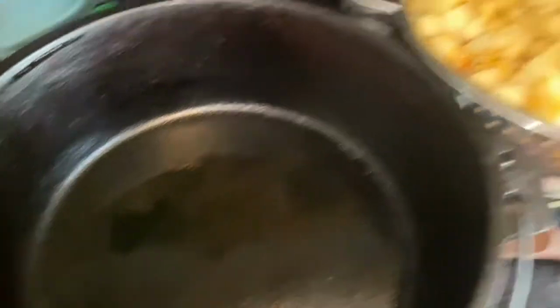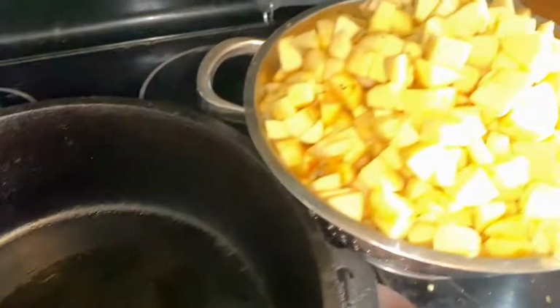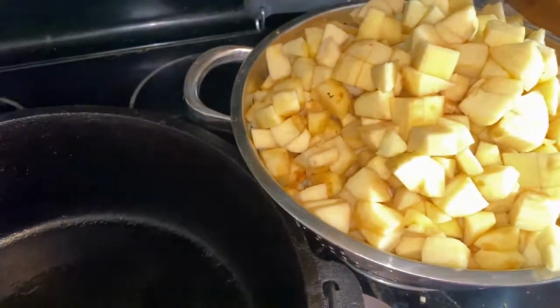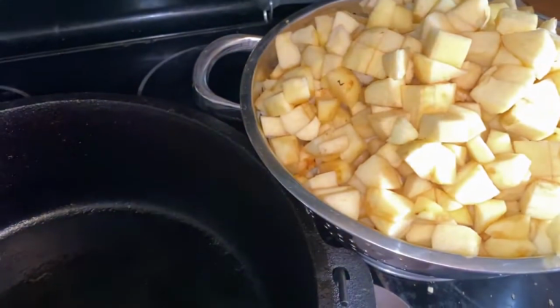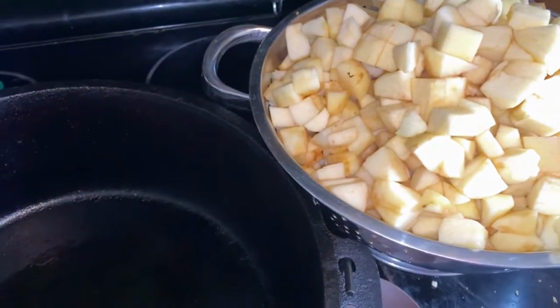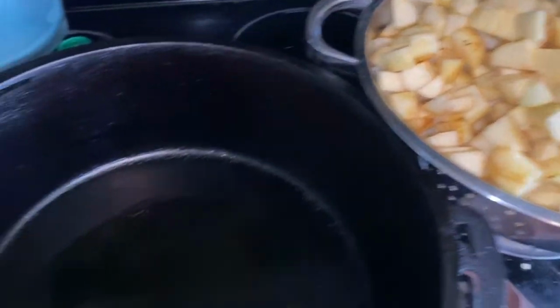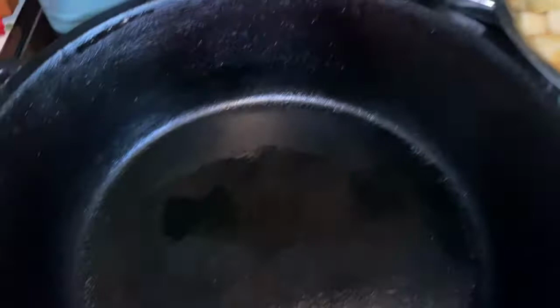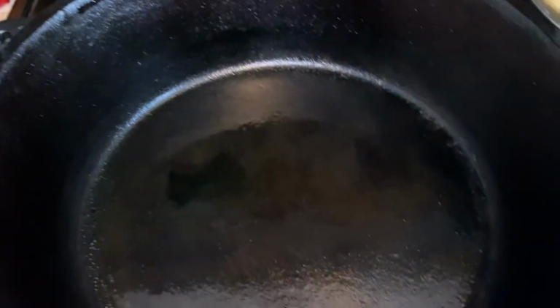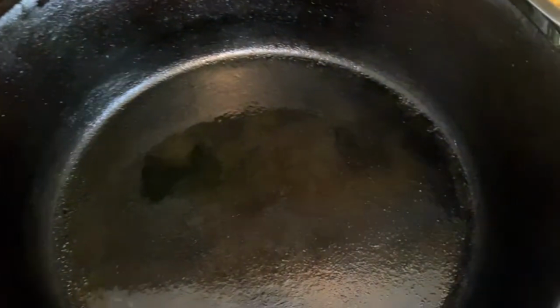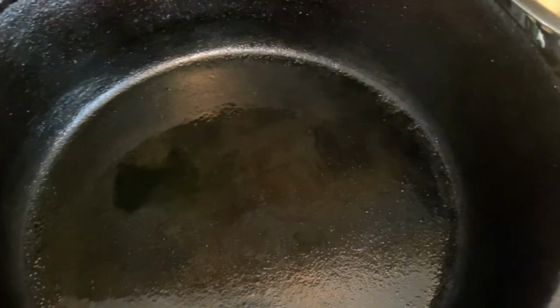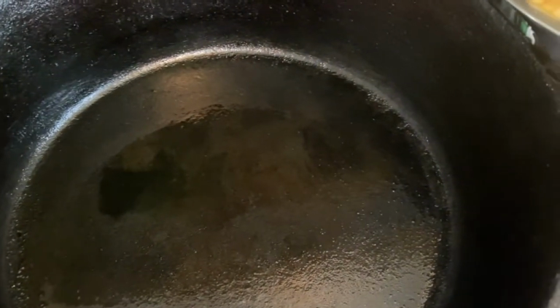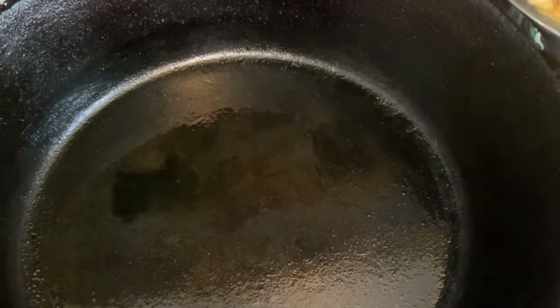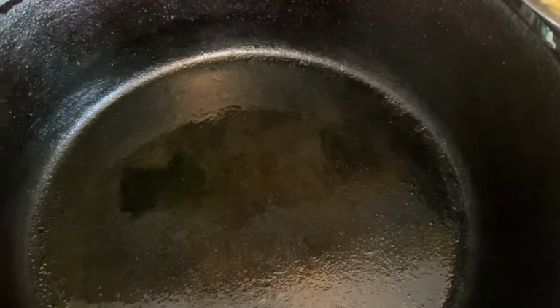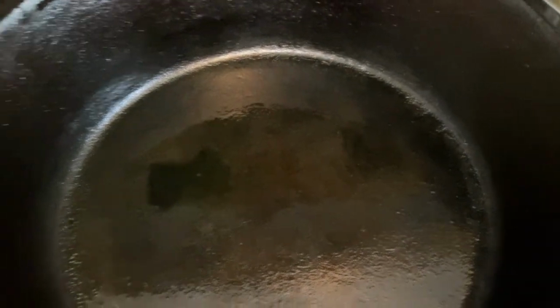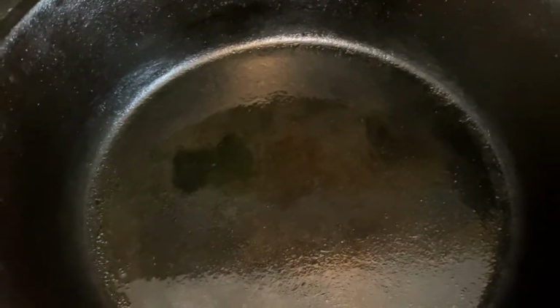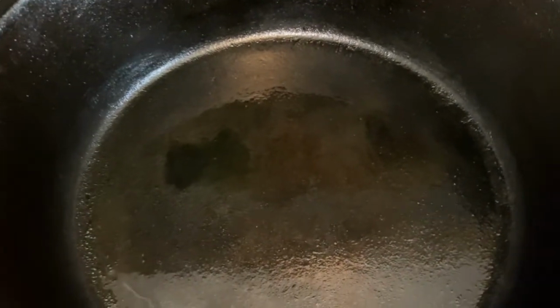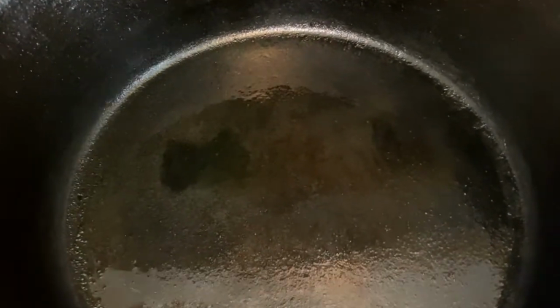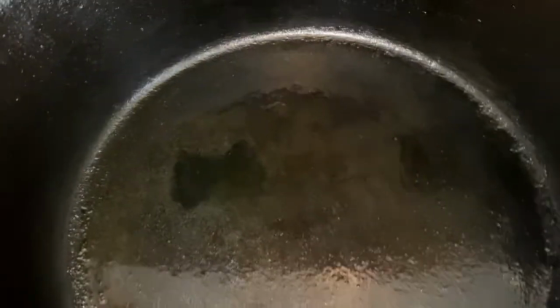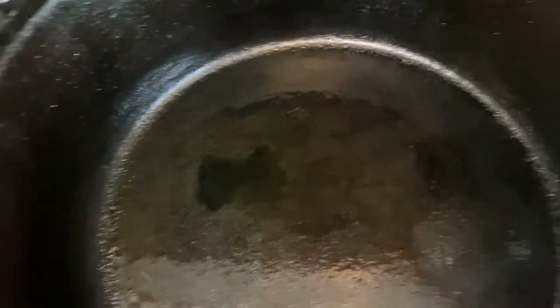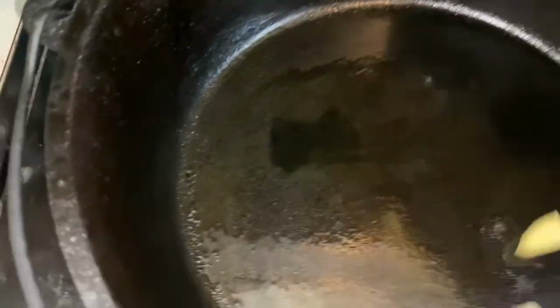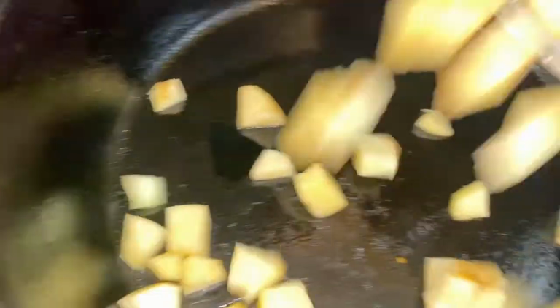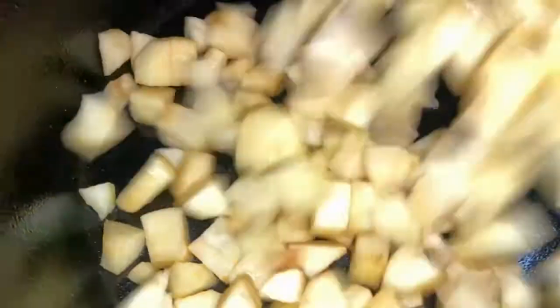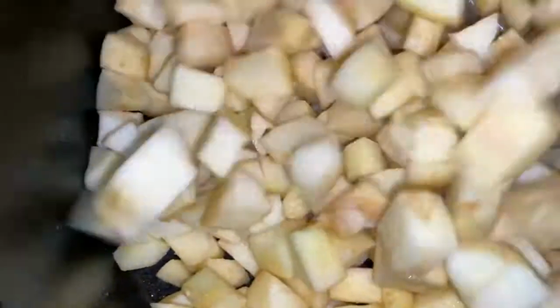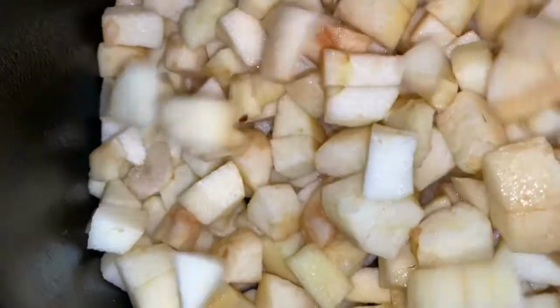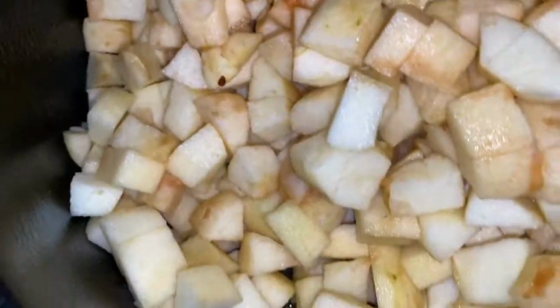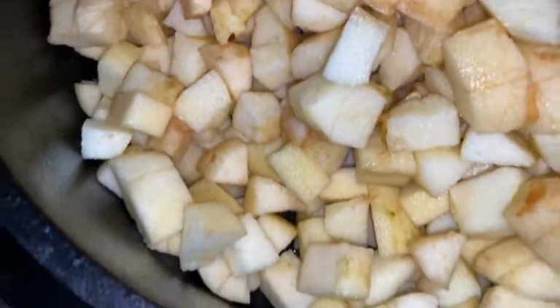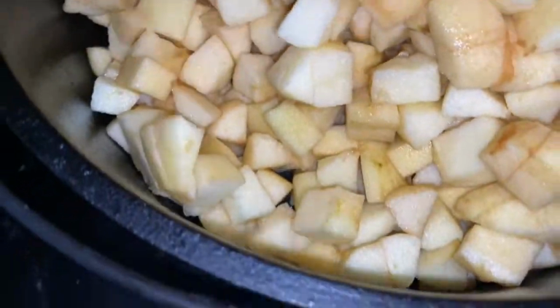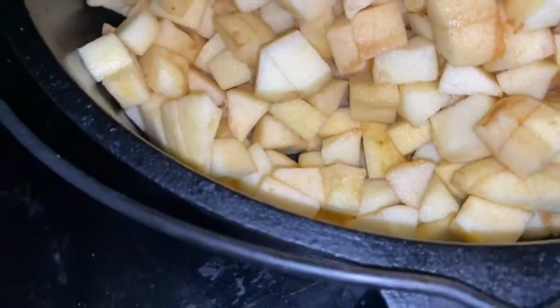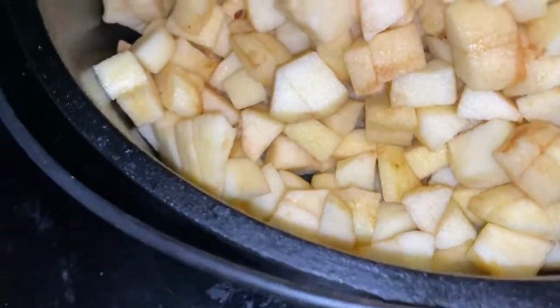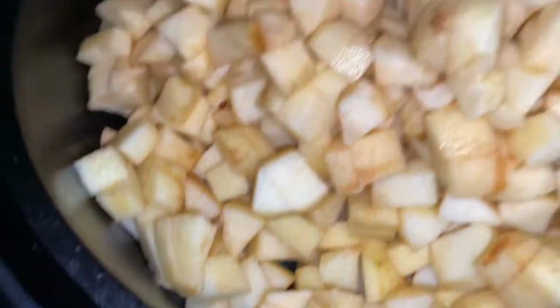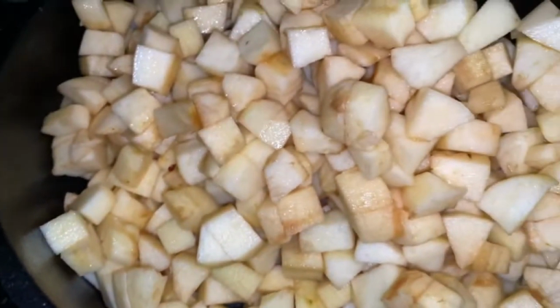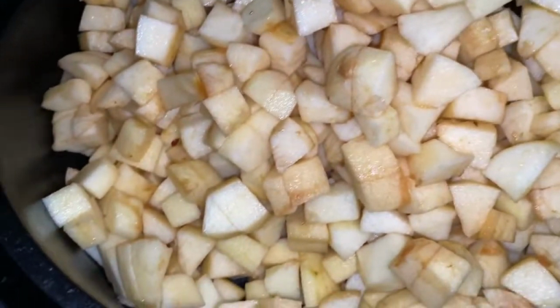Alright, the apples are chopped — that took forever and I am an apple-juicy mess! I'm going to dump them right into my dutch oven. Wow, it's a lot of apples!